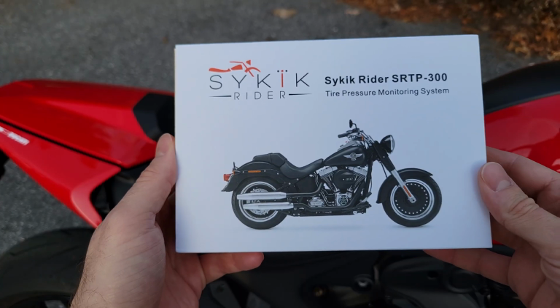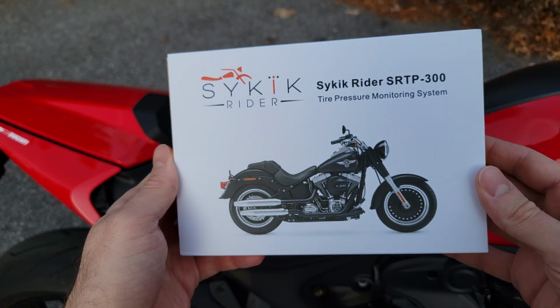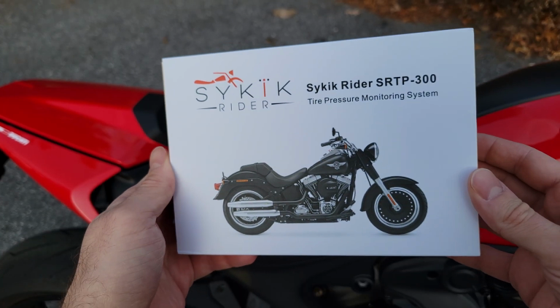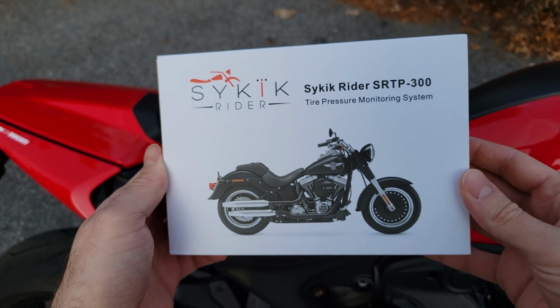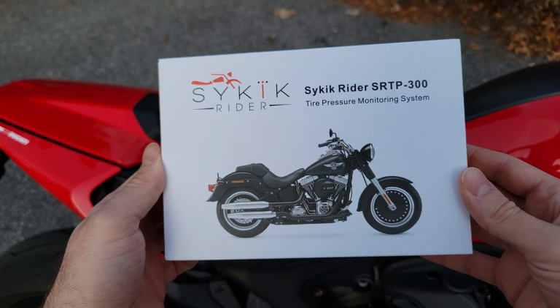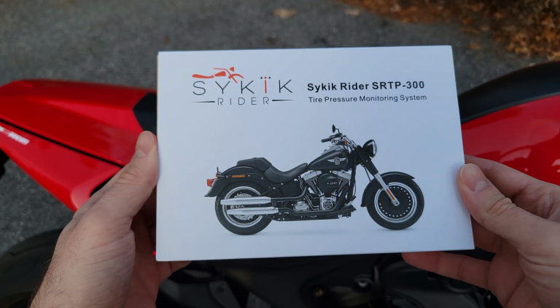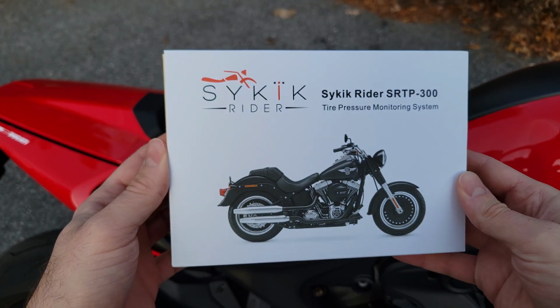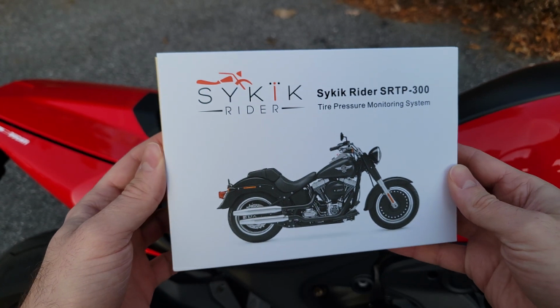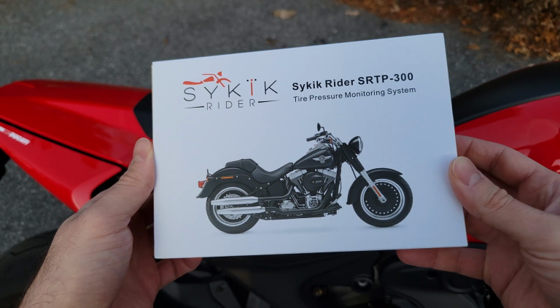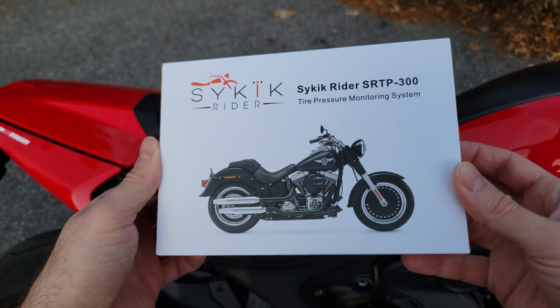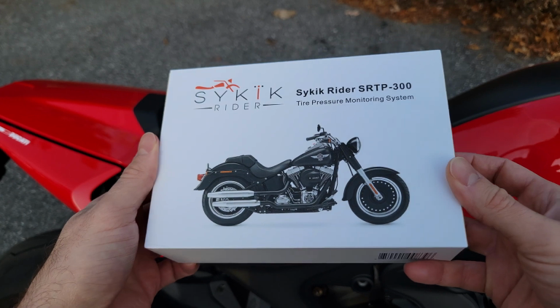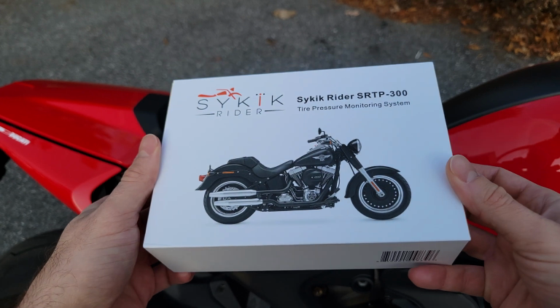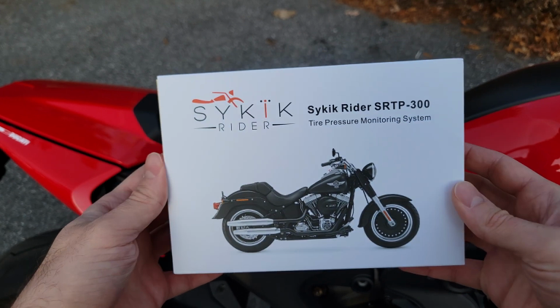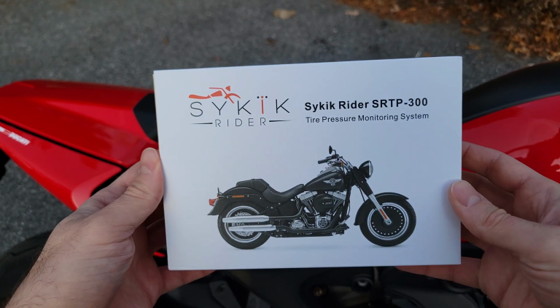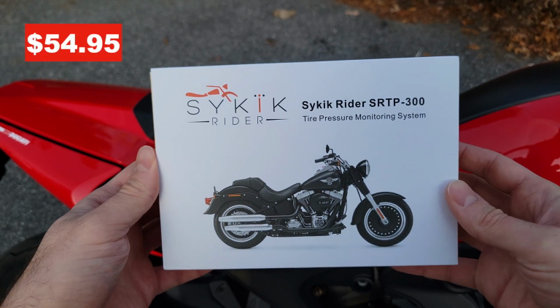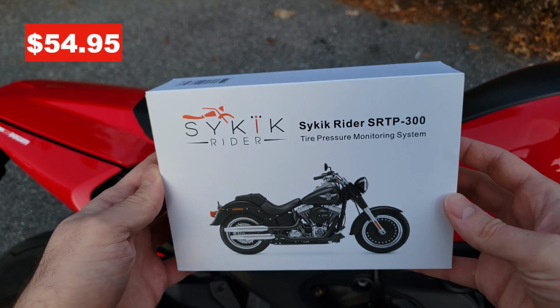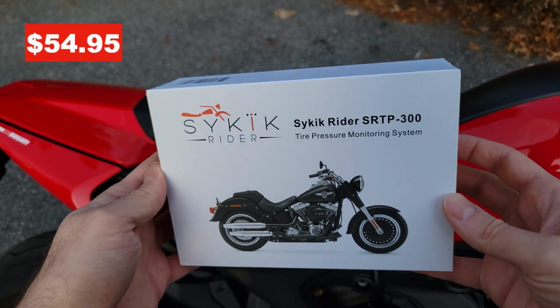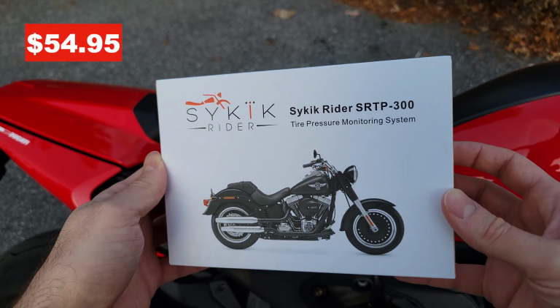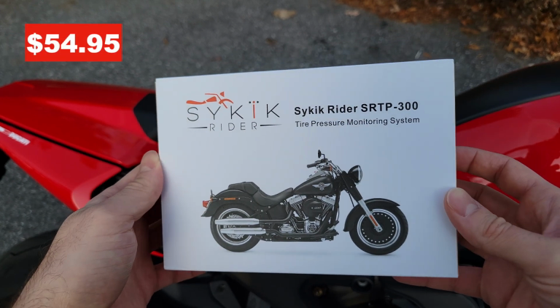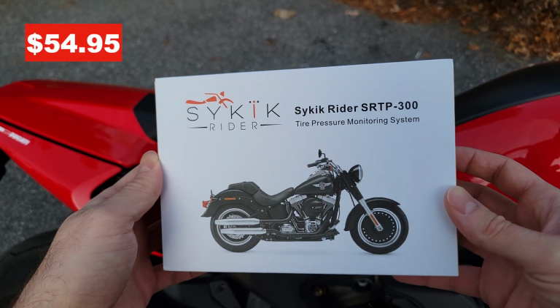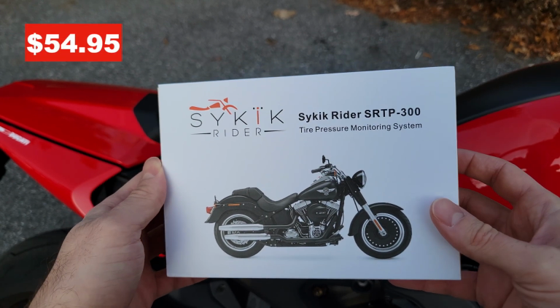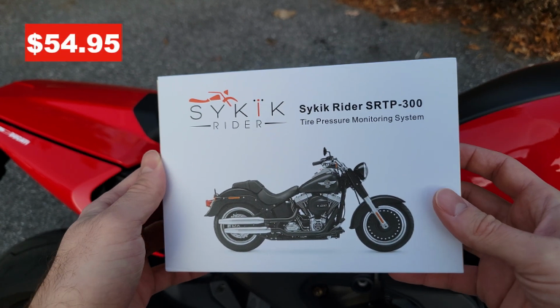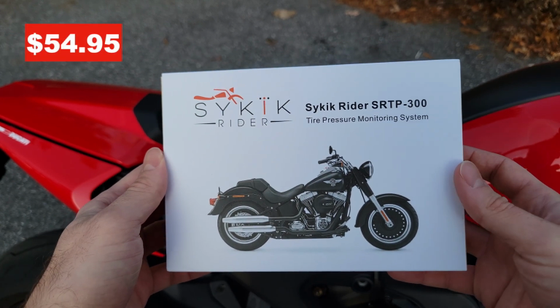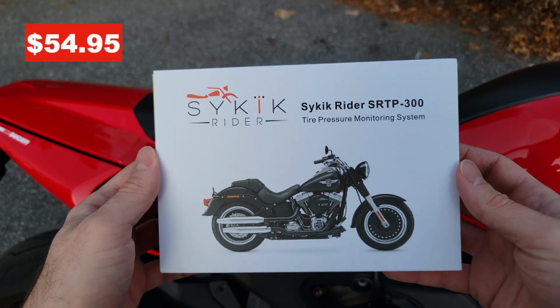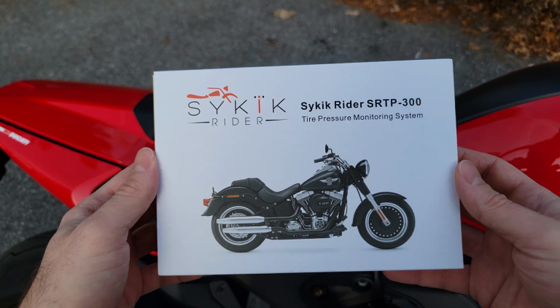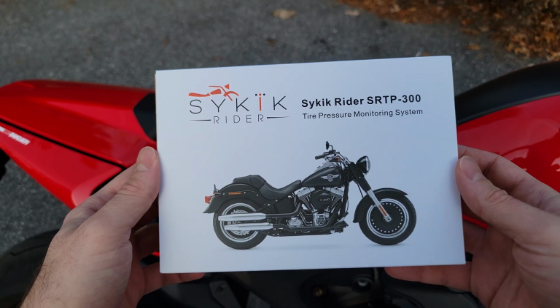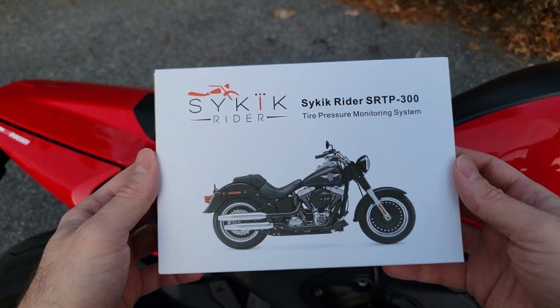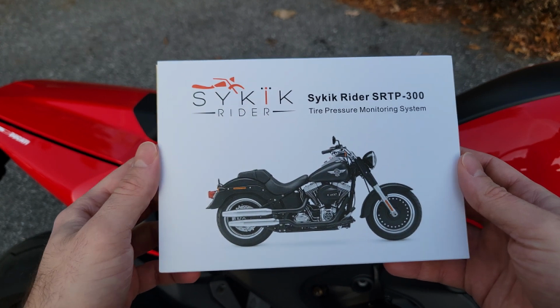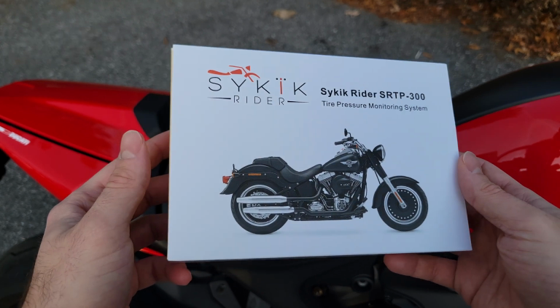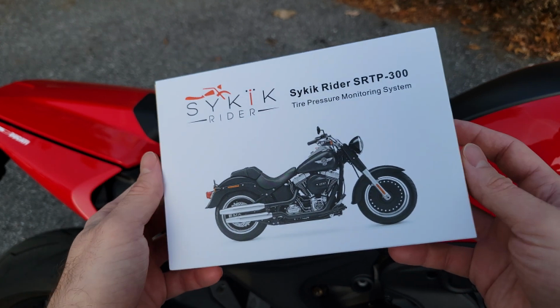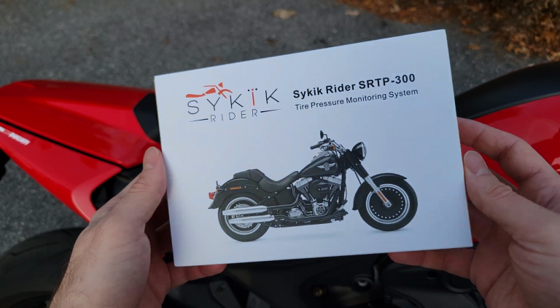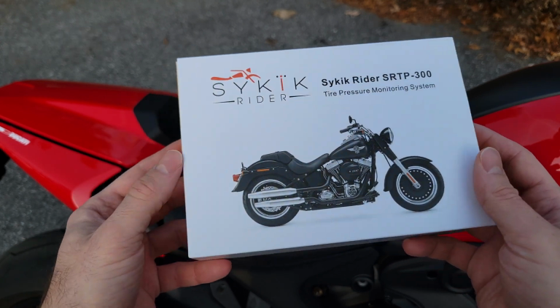This is the Sidekick Rider SRTP300 Tire Pressure Monitoring System. I bought this for $54.95 on Amazon, and given the low price, I'm really not sure what to expect, but we'll see together how good it is.